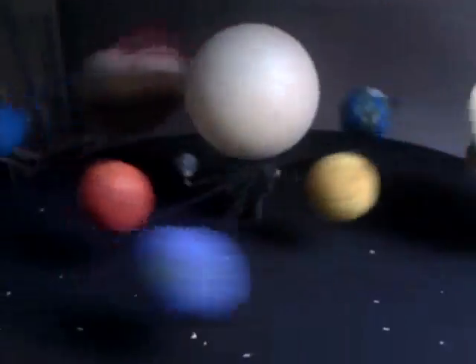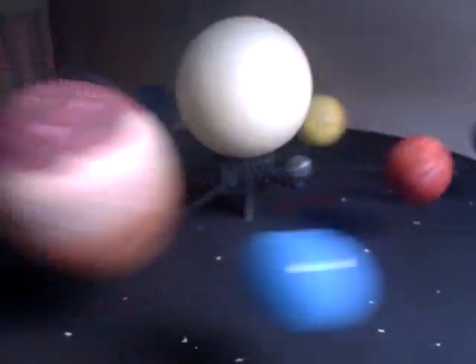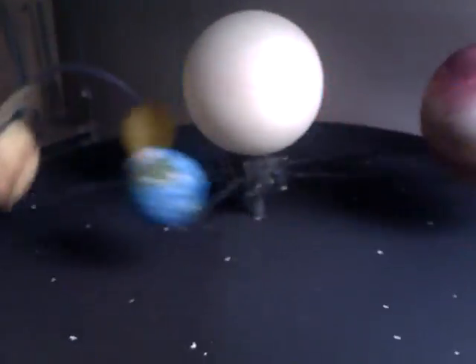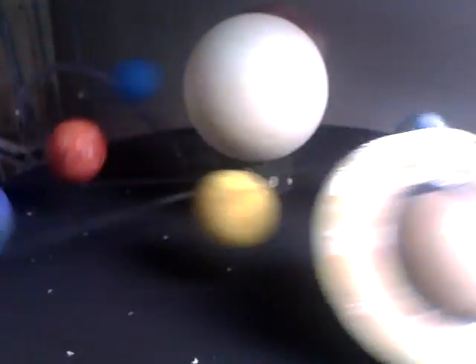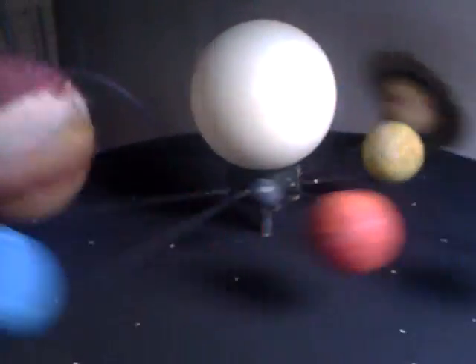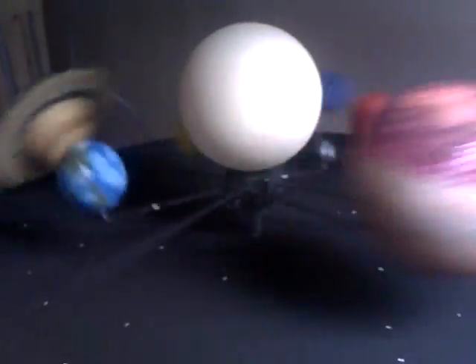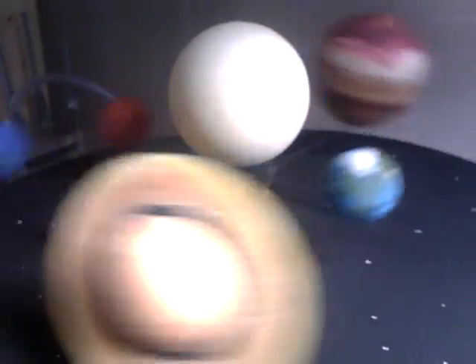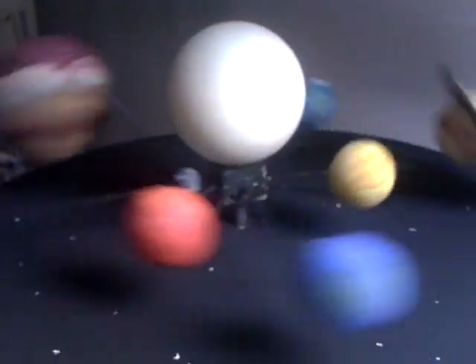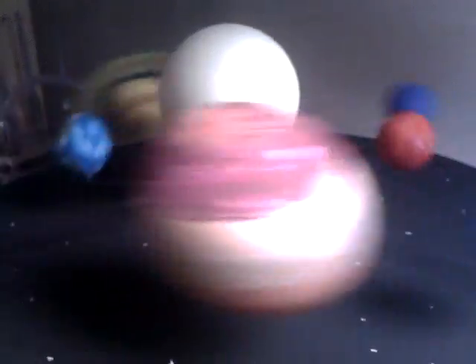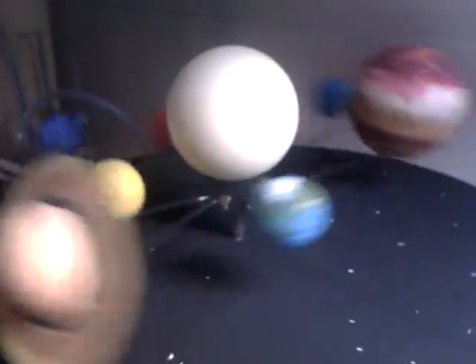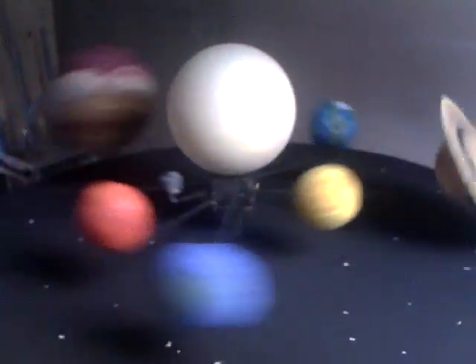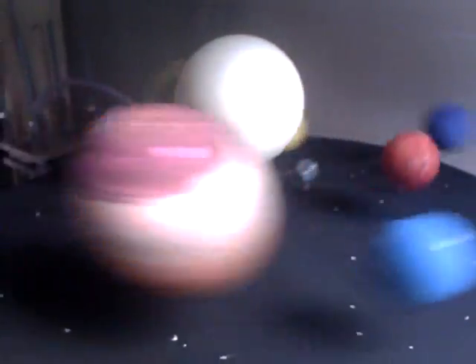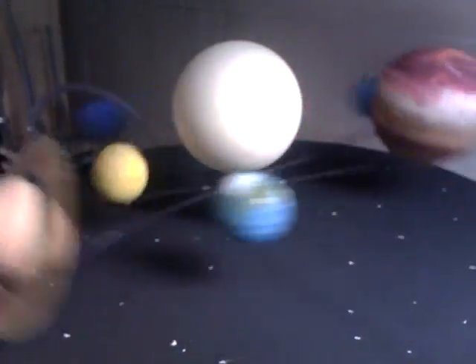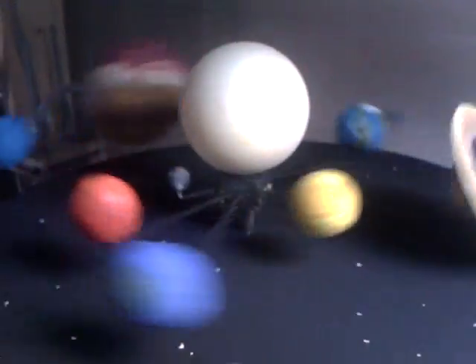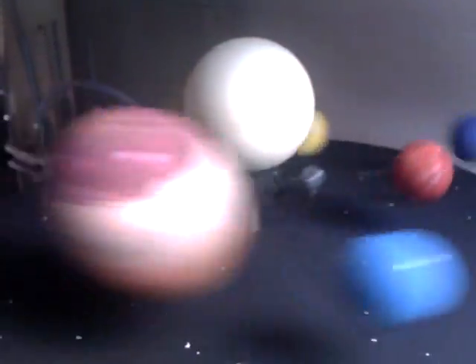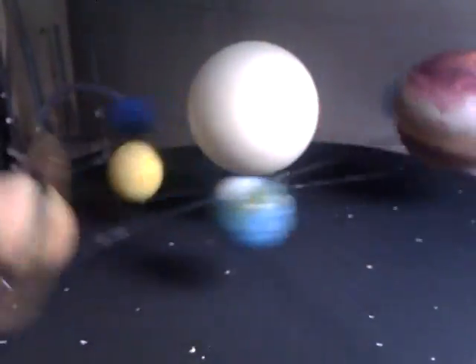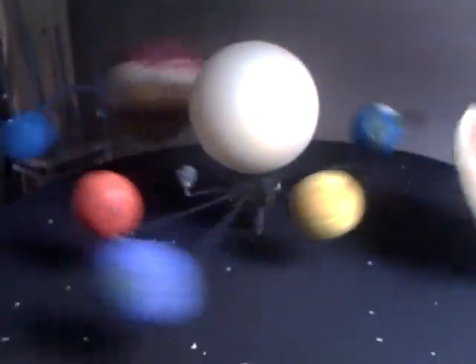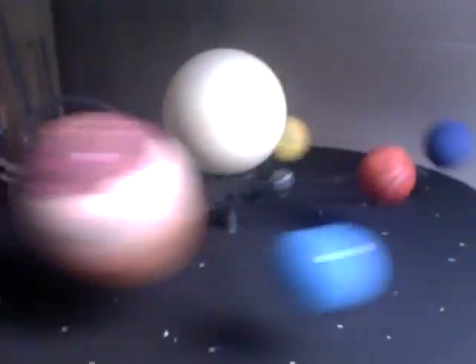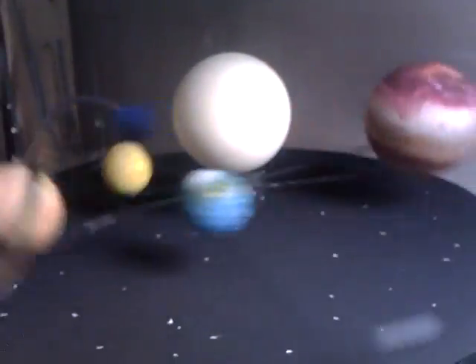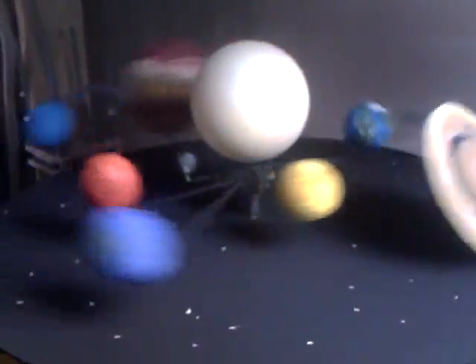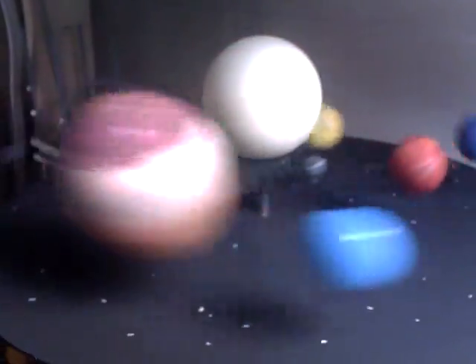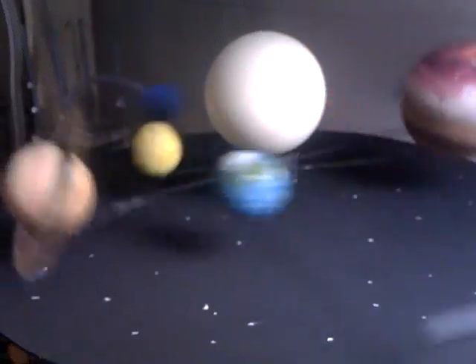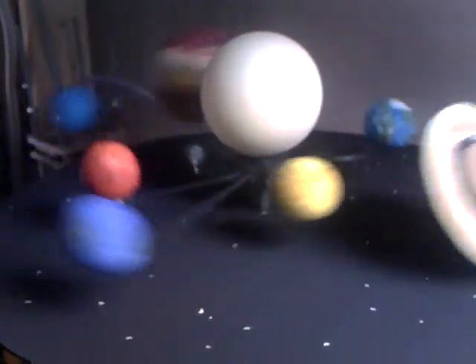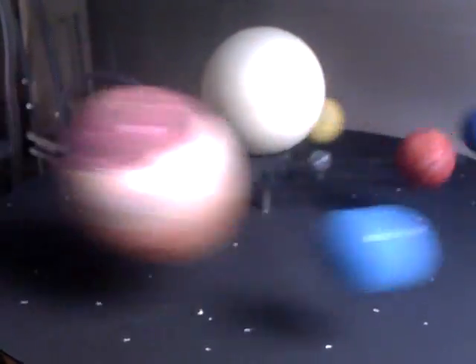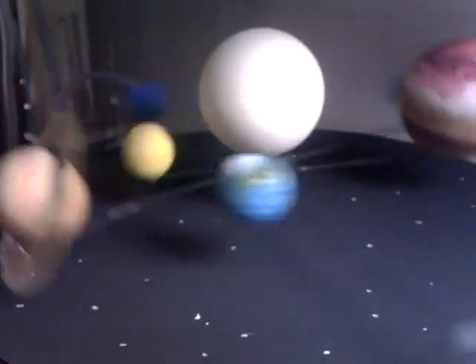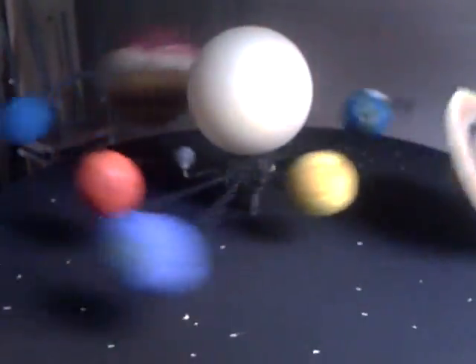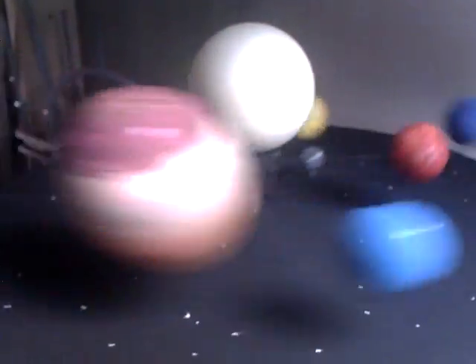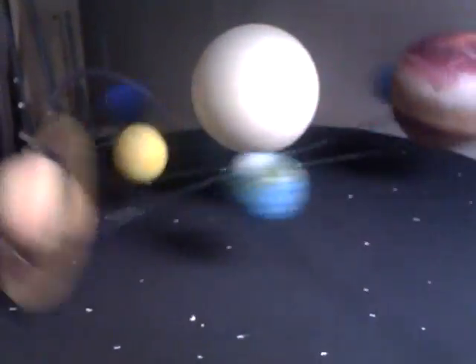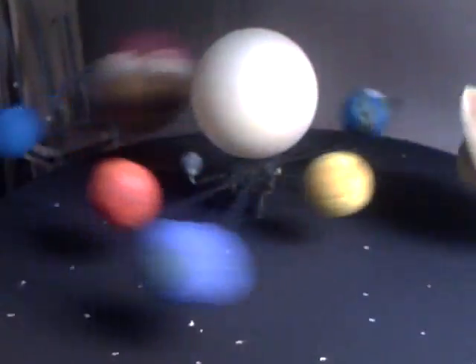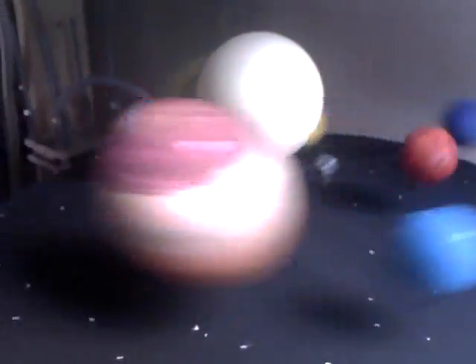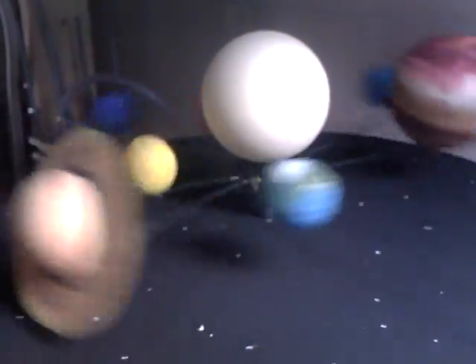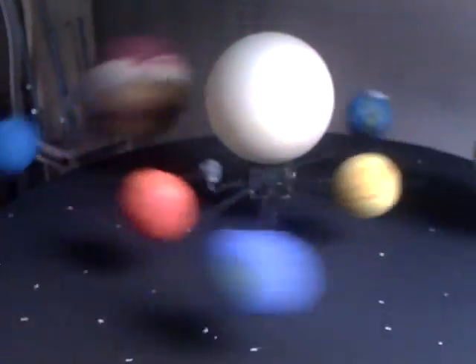Obviously the planets don't all go at the same speed — they go anti-clockwise around the Sun, but the inner planets go around a lot faster than the outer planets. I won't put that much work into it though, as it's just a simple school project.